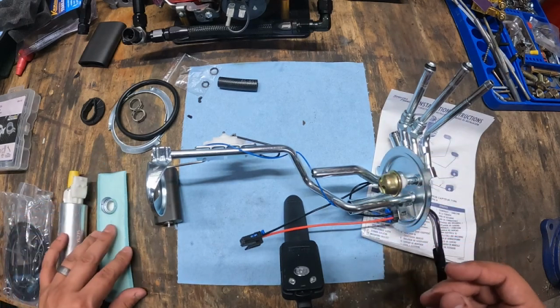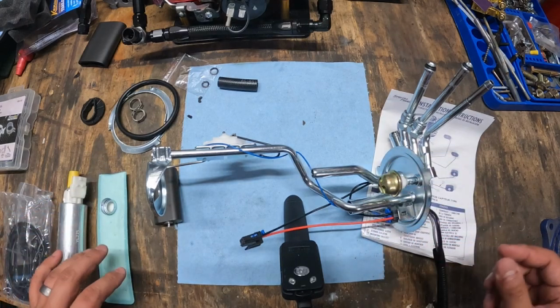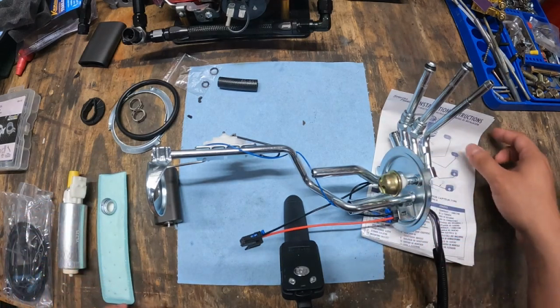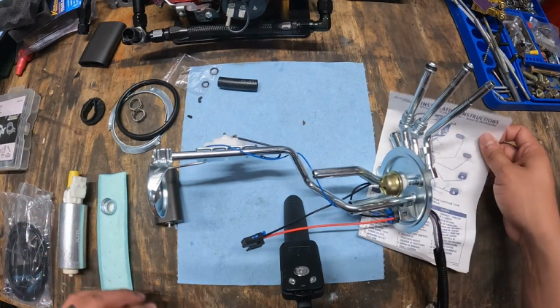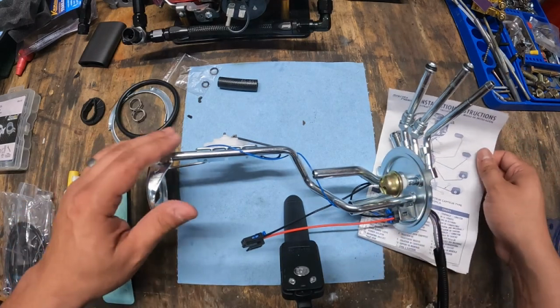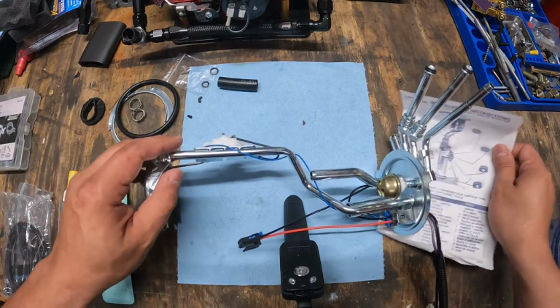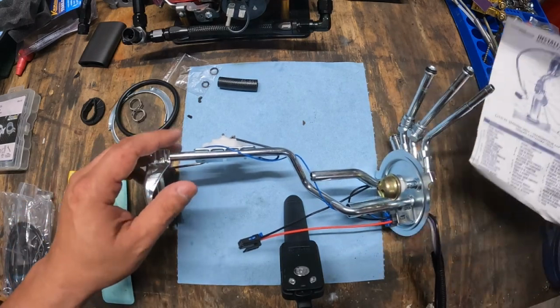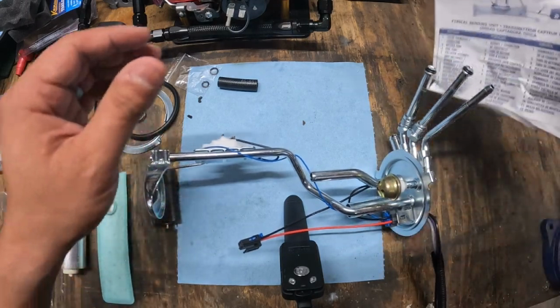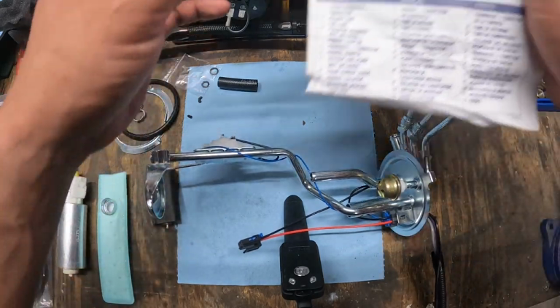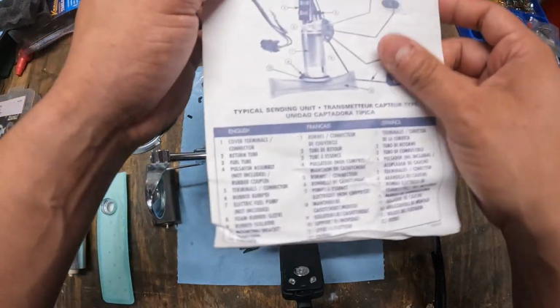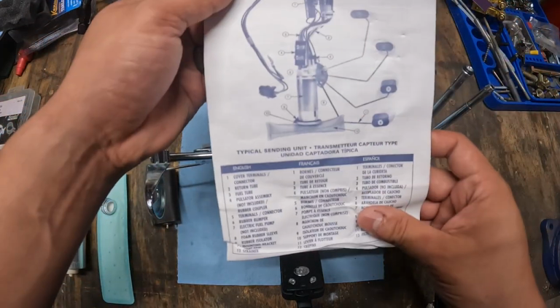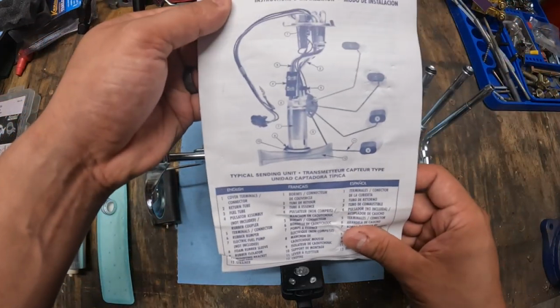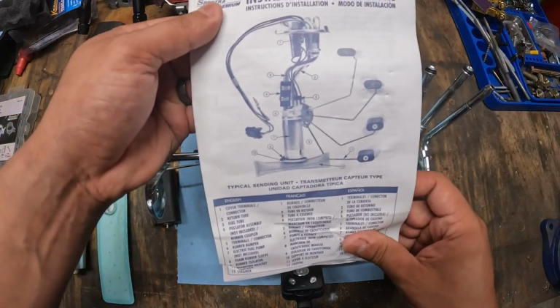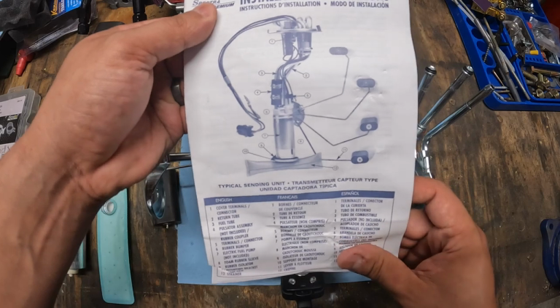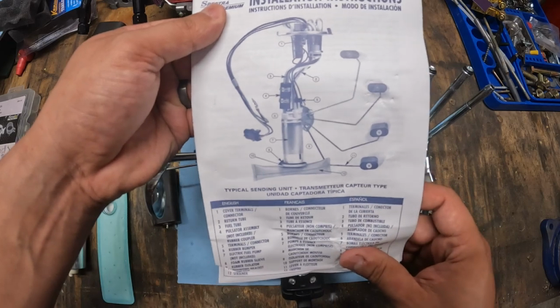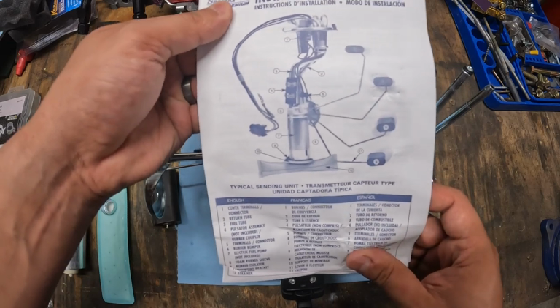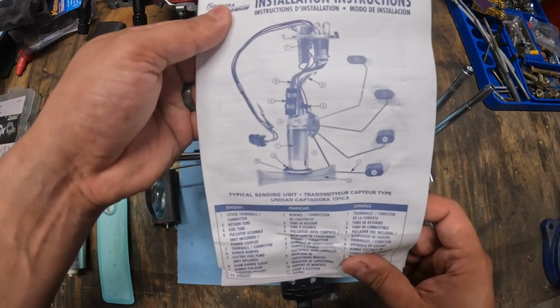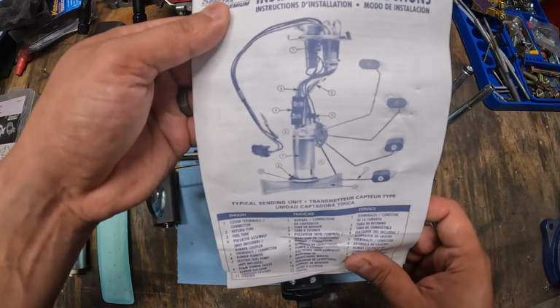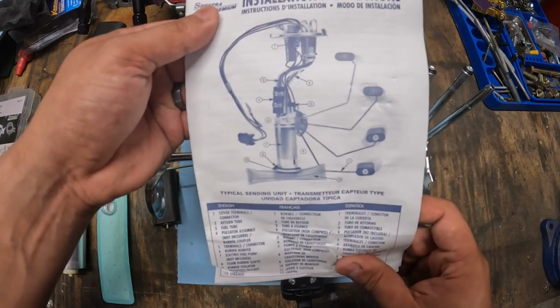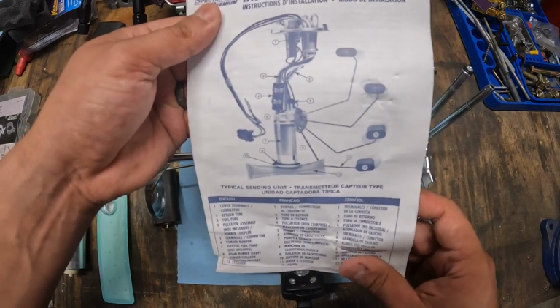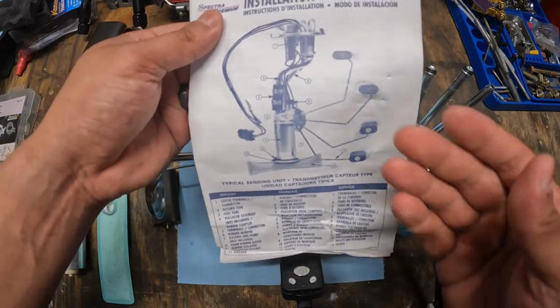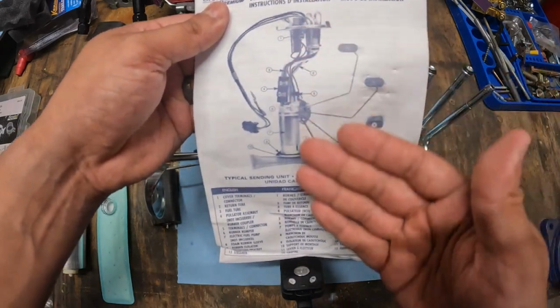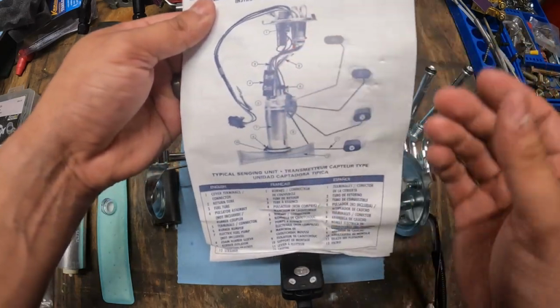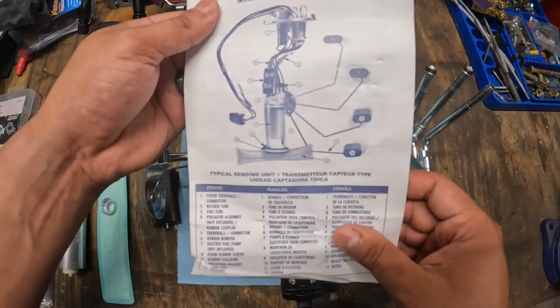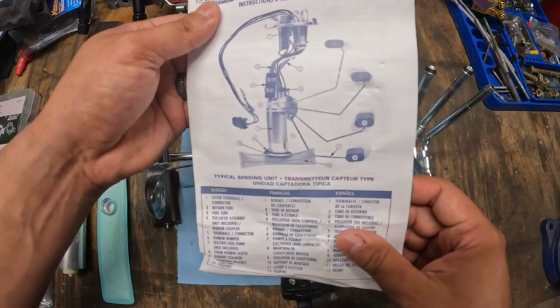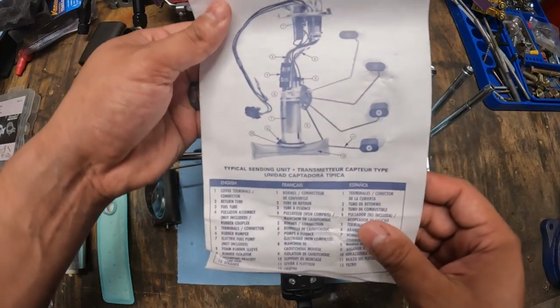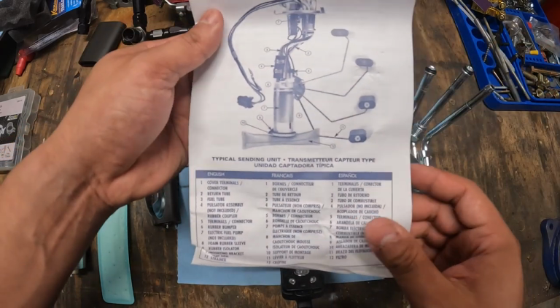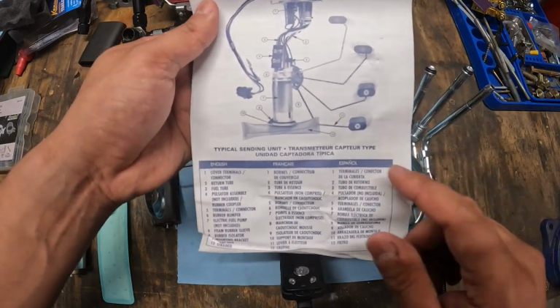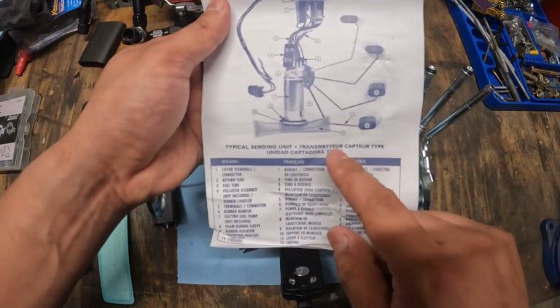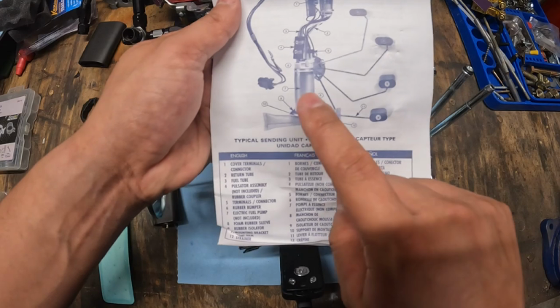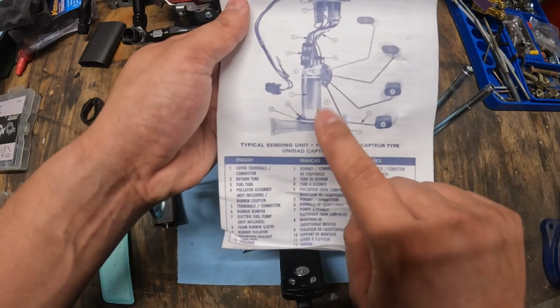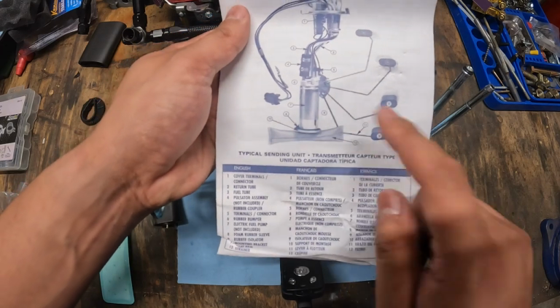Now let's get this thing set up. If you're not quite sure how to set it up, the sender does come with instructions and a nice little diagram. This is plenty — we're going to set it up just like this.